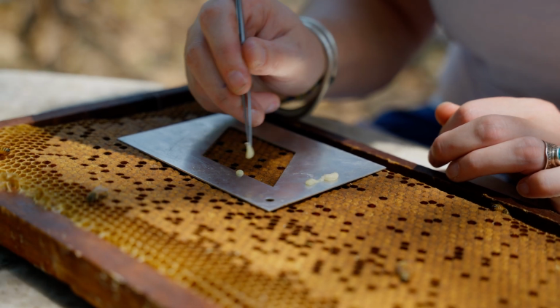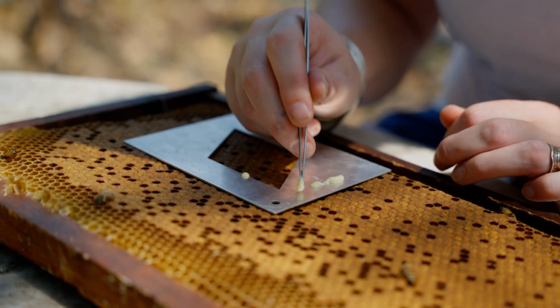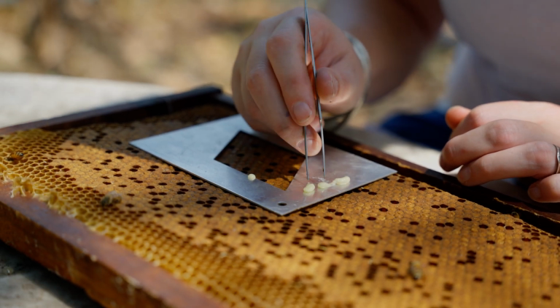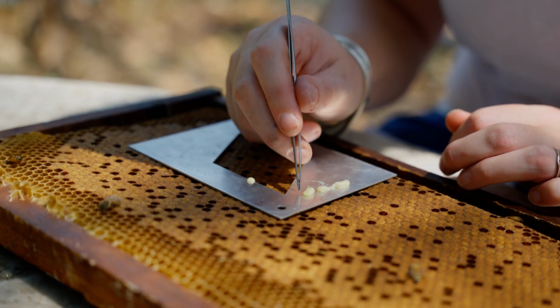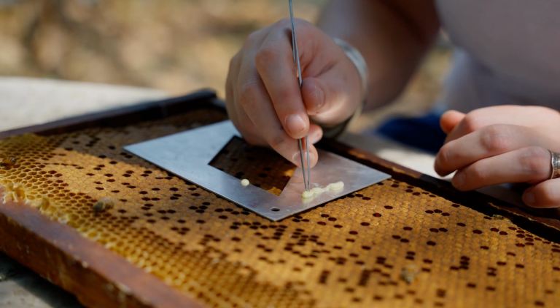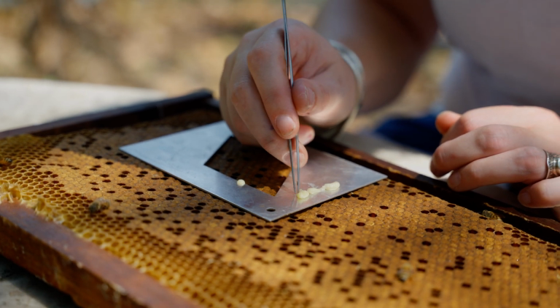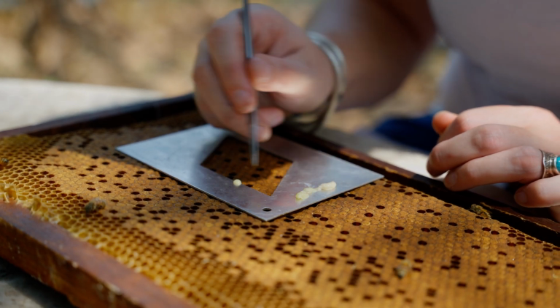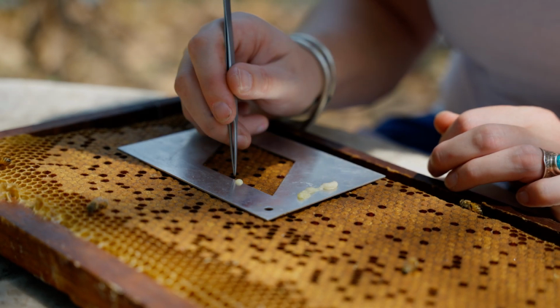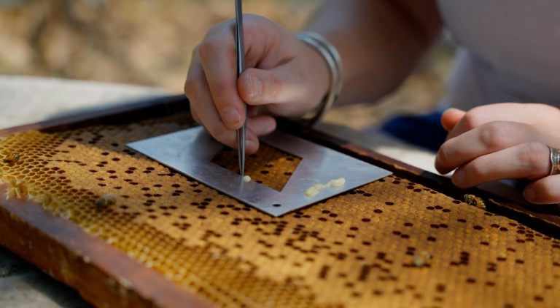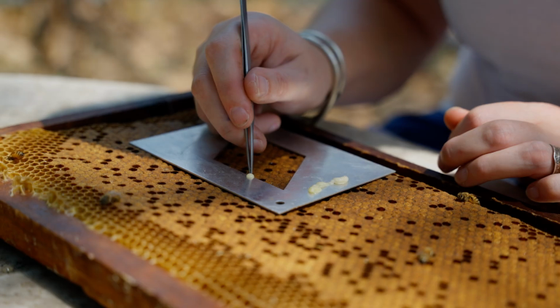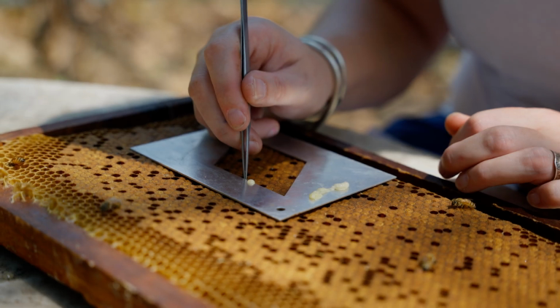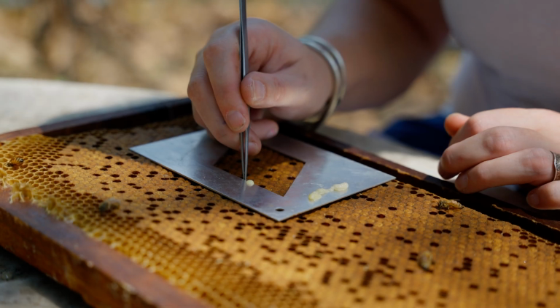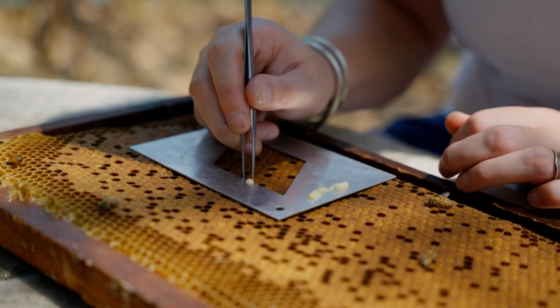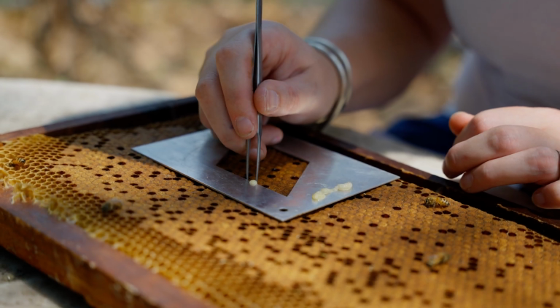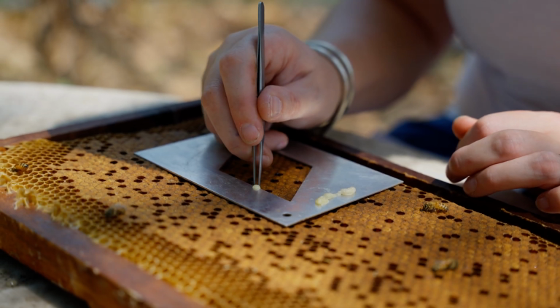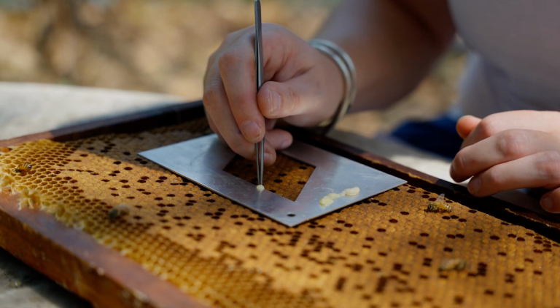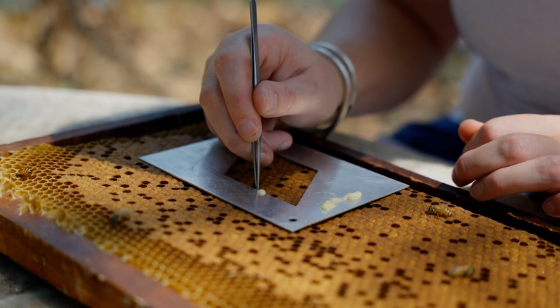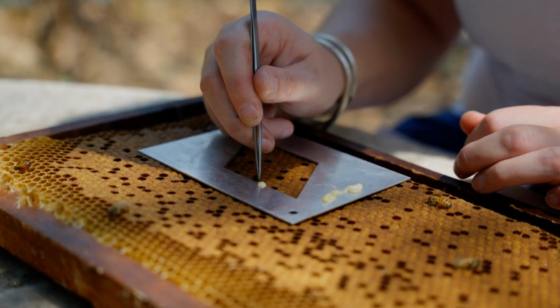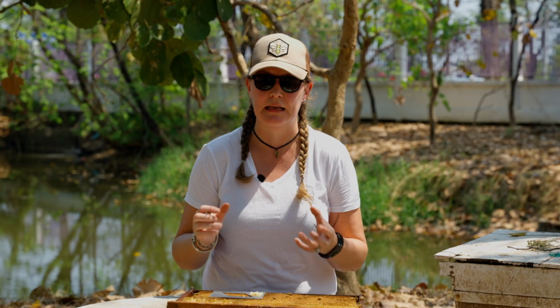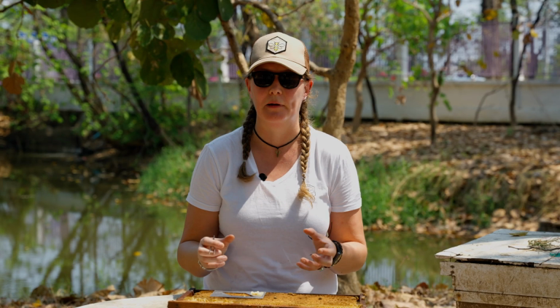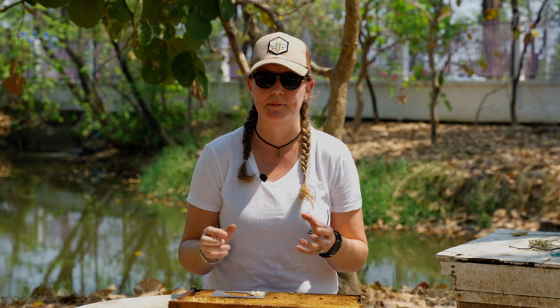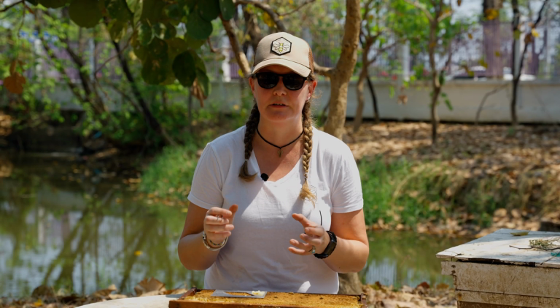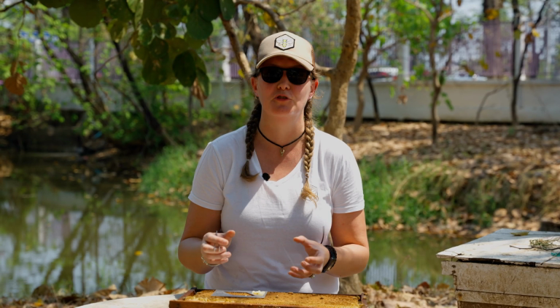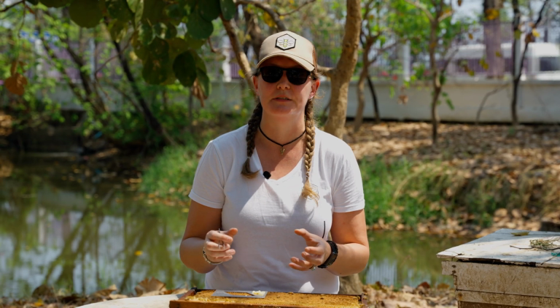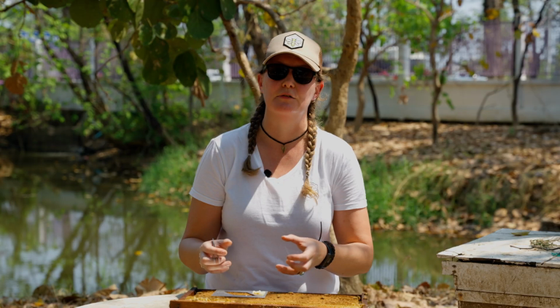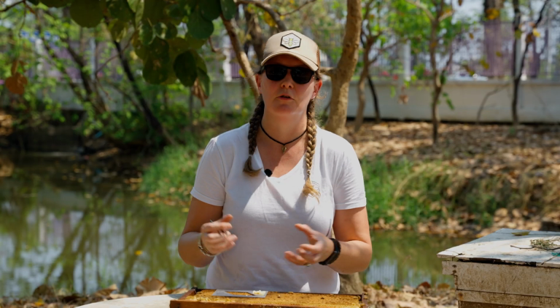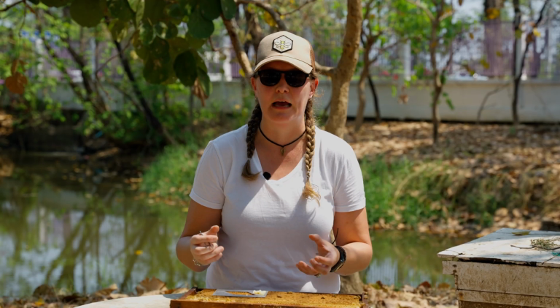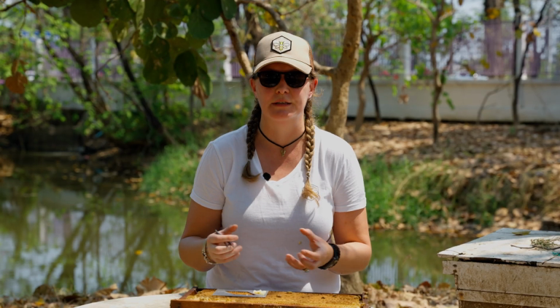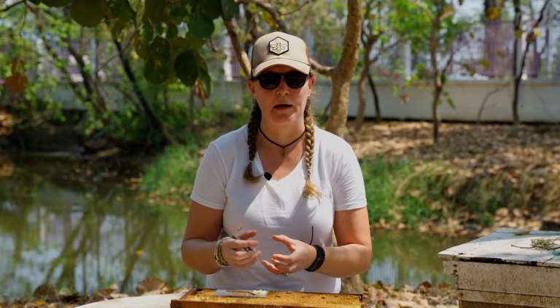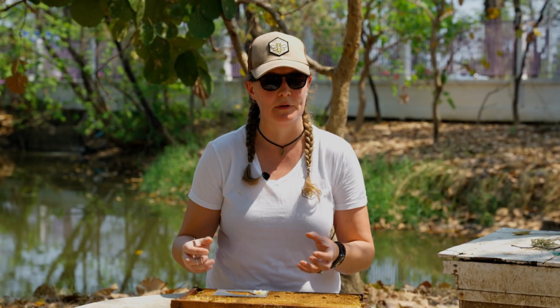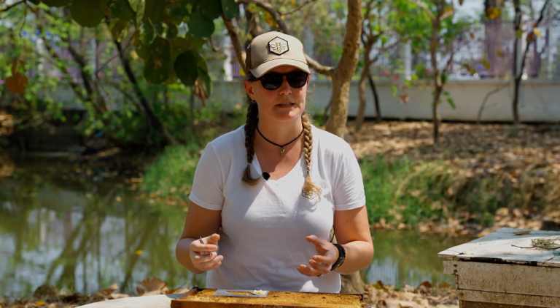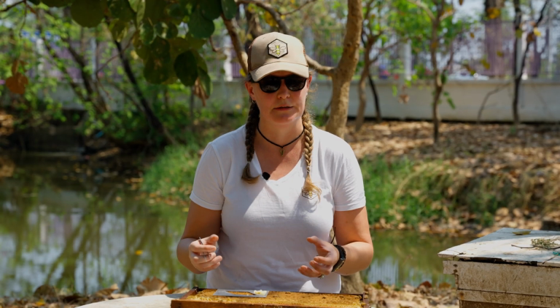Once you've uncapped your 100 cells it's a good idea to gently blow over the uncapped cells, as this can make any Tropilaelaps that are in the bottom of the cells run out and you'll be able to see them.